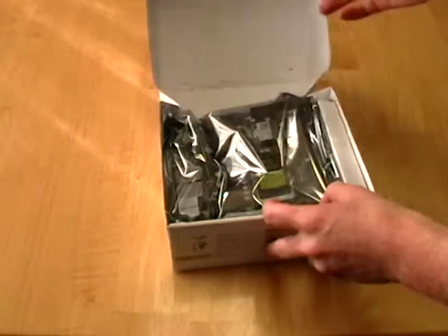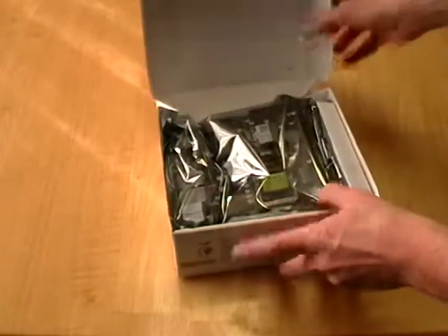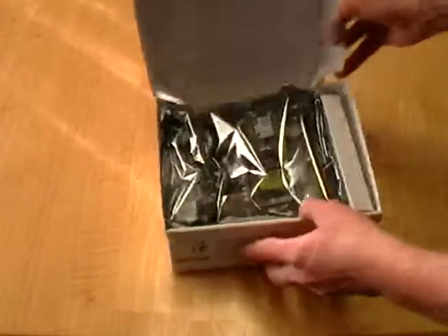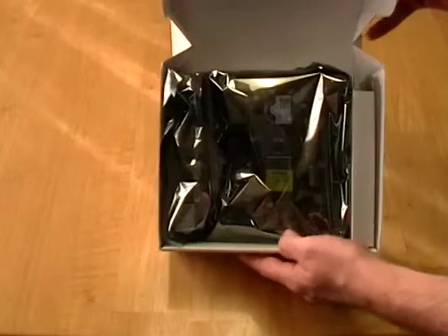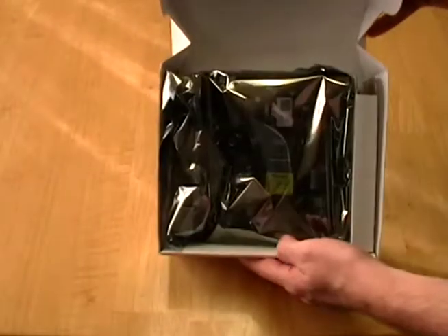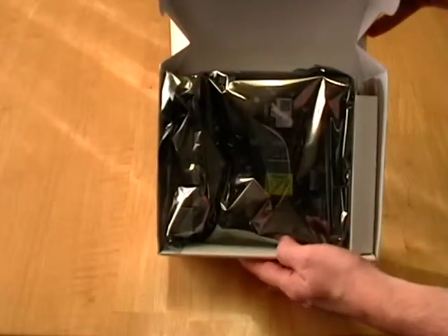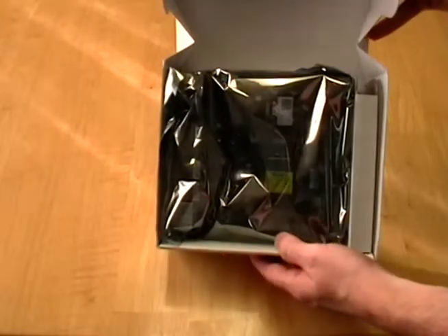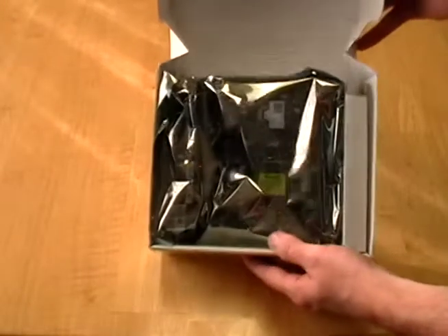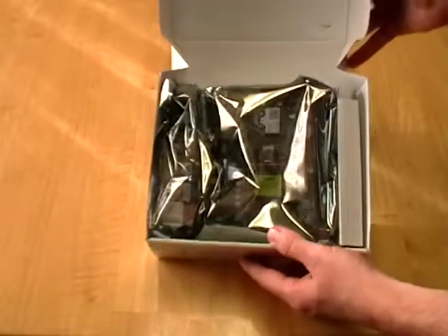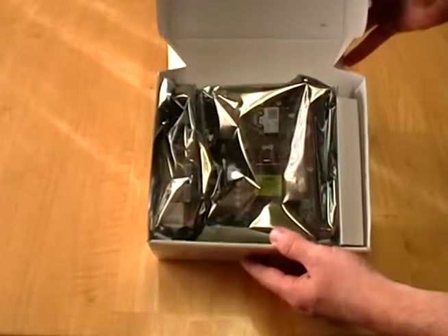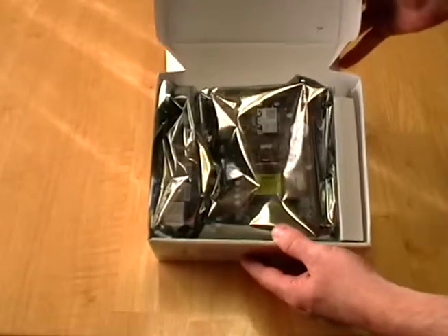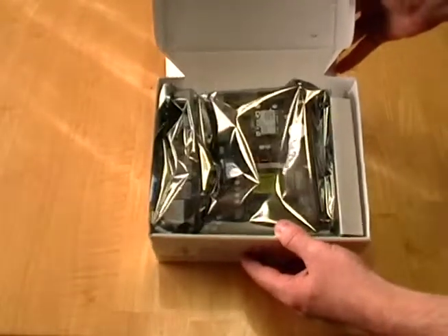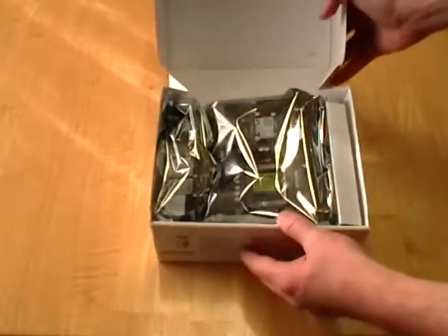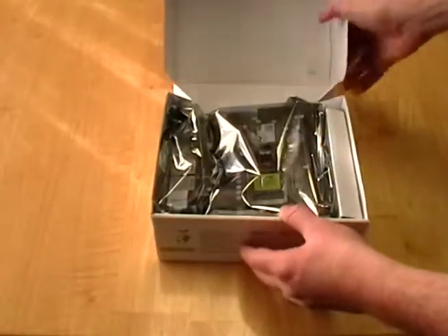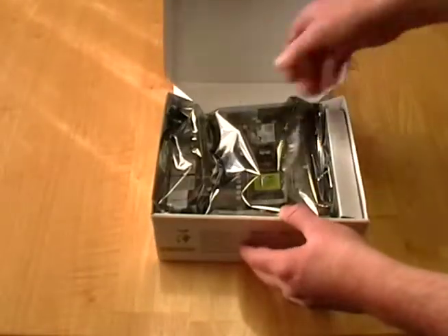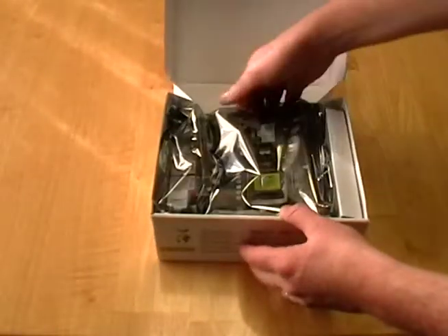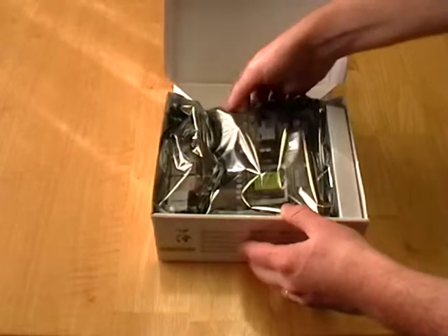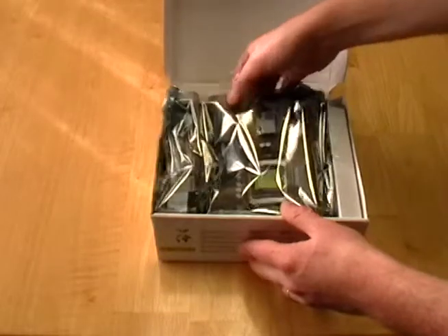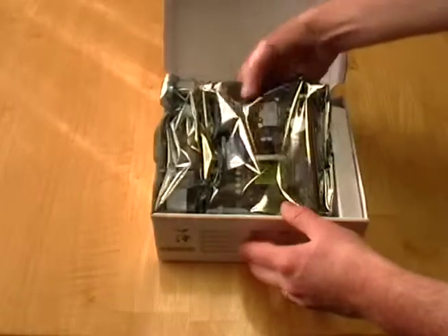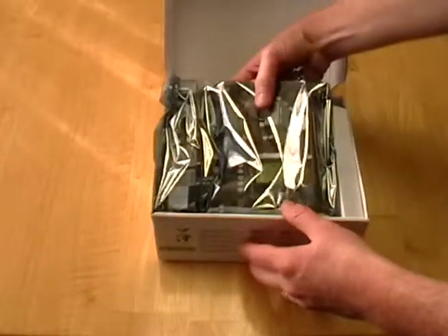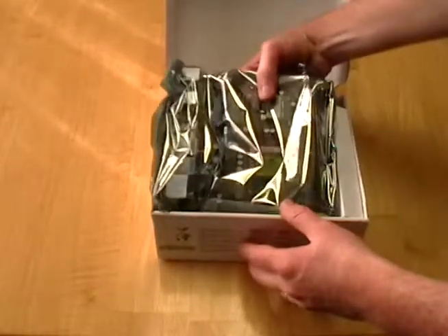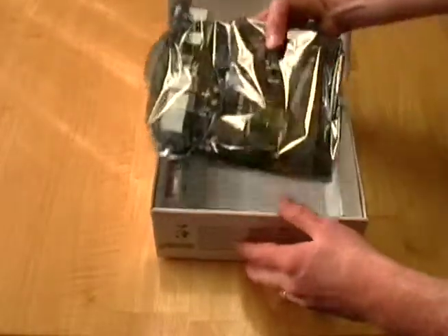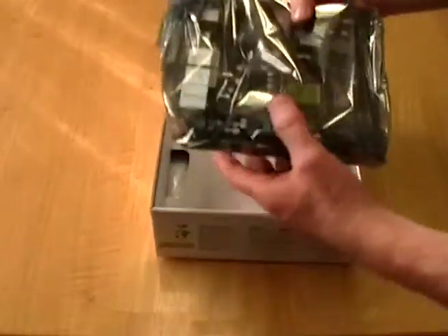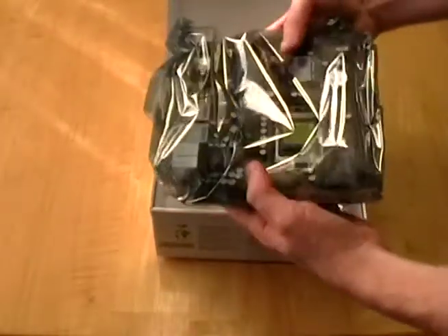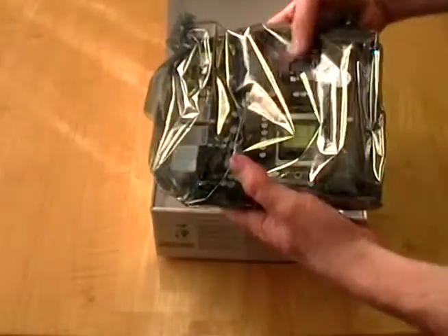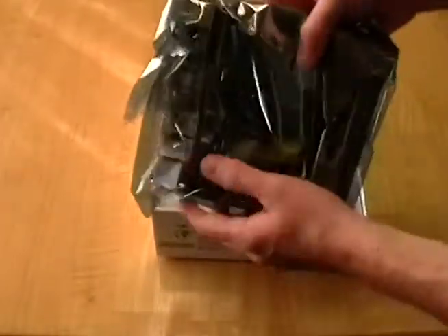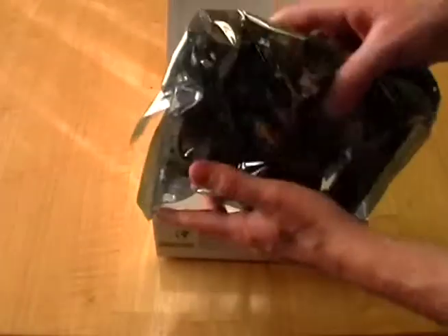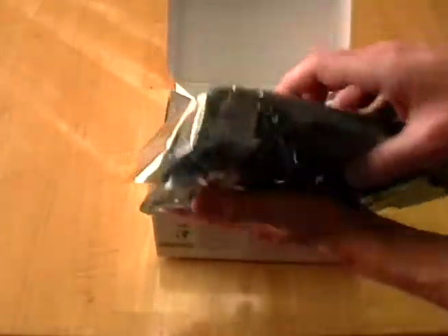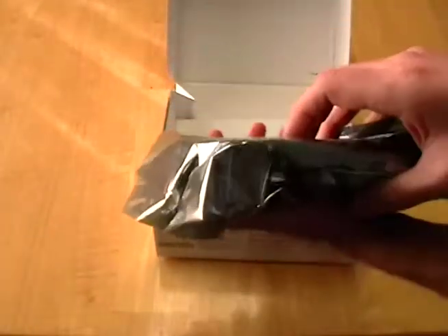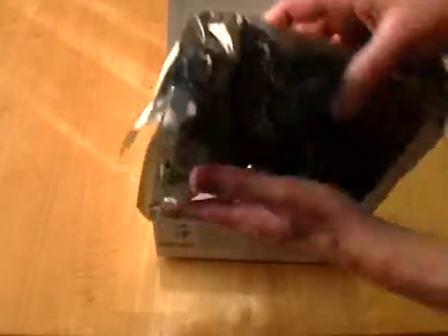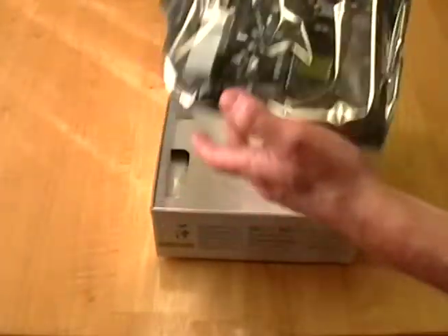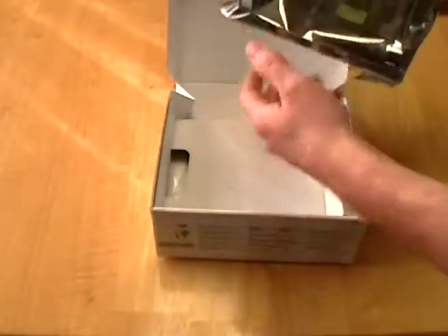Let's open it up and check it out, see what's in there. There we have it — a very nice motherboard. It's so nice. Be very careful with that.